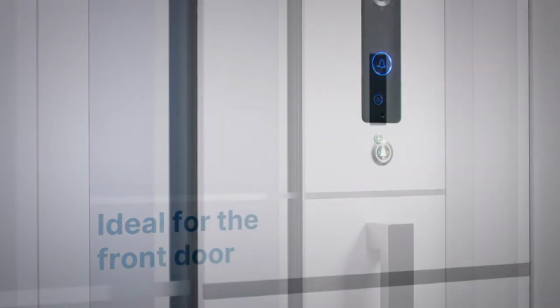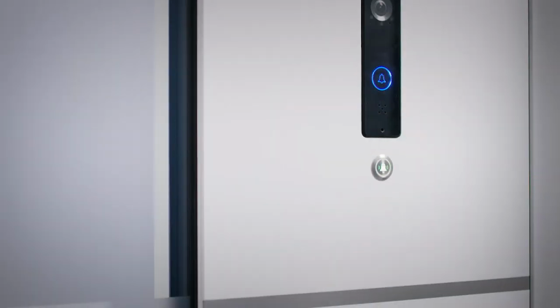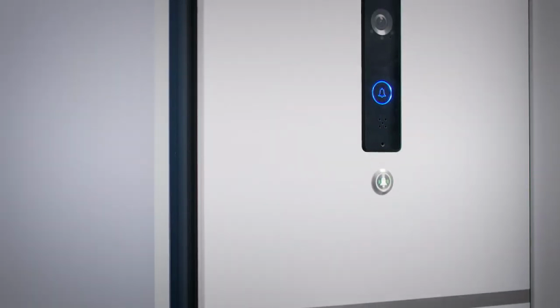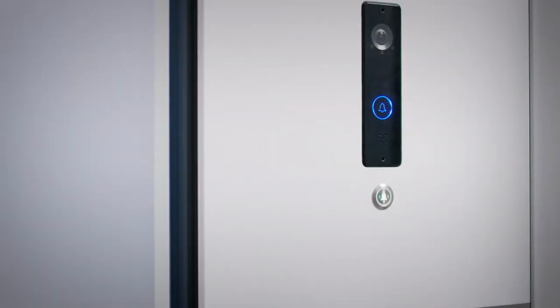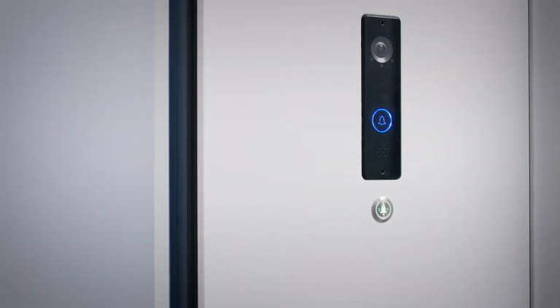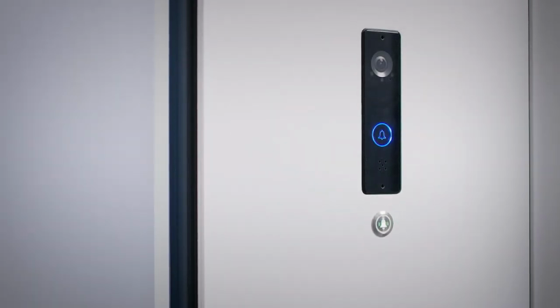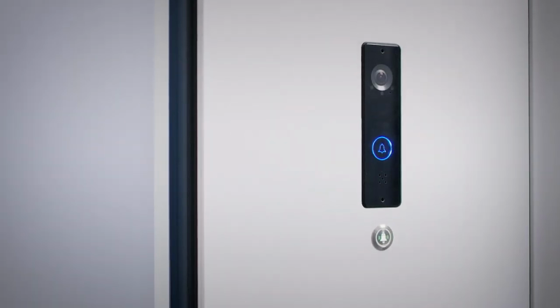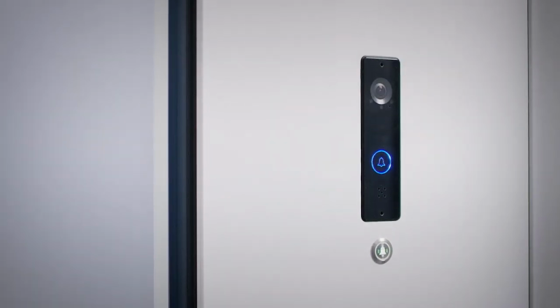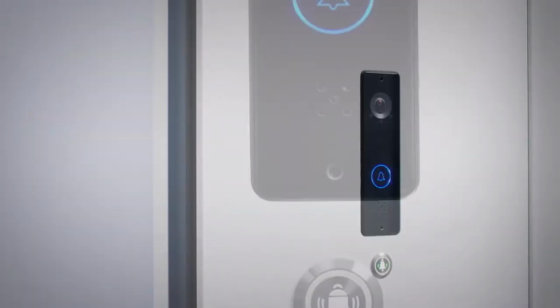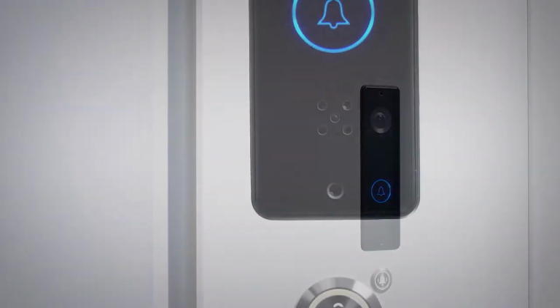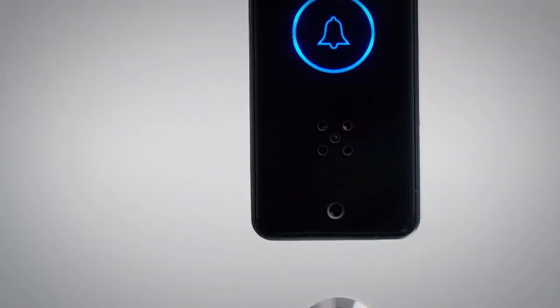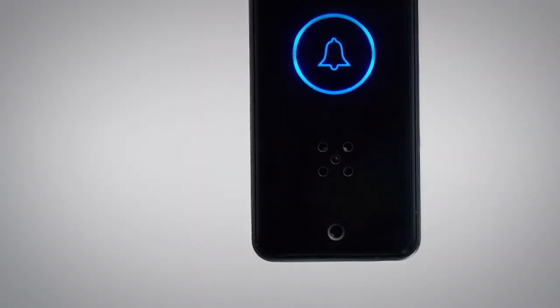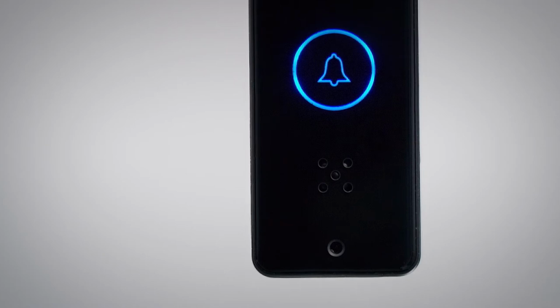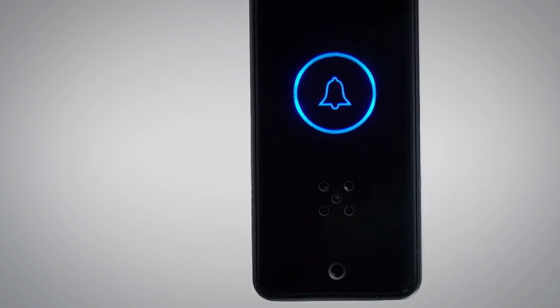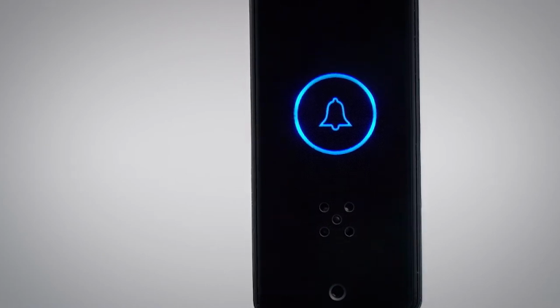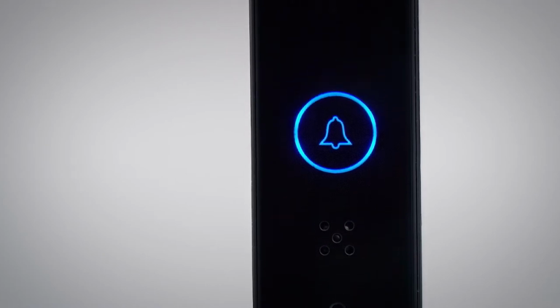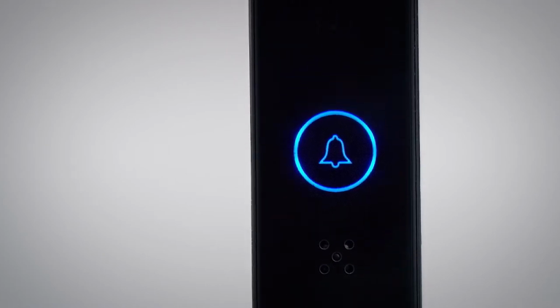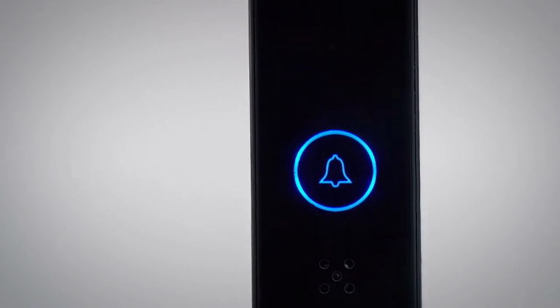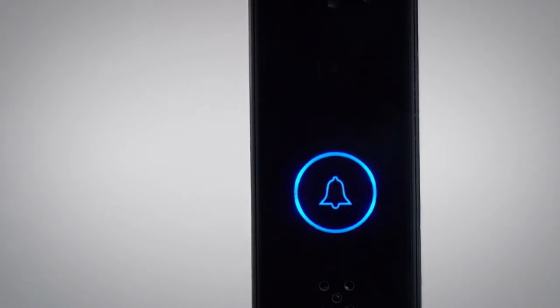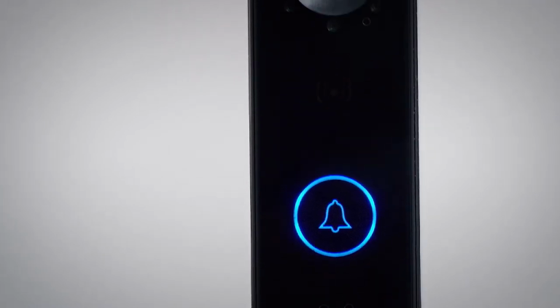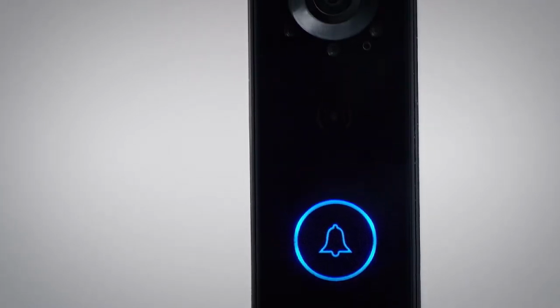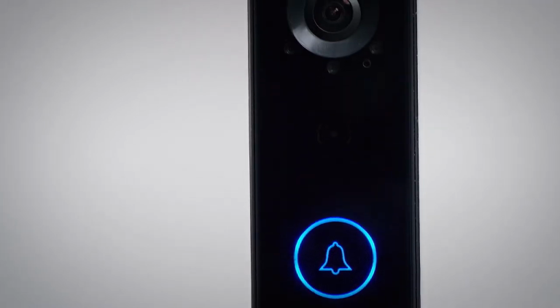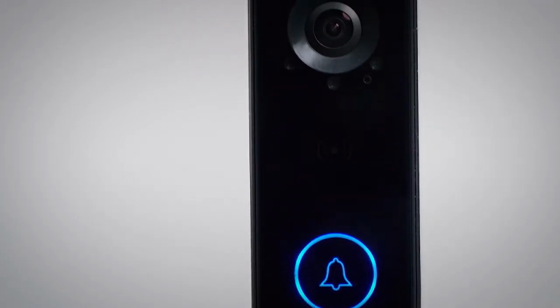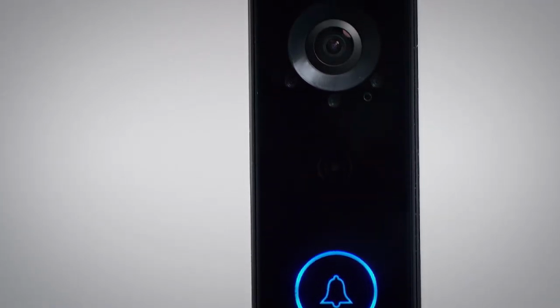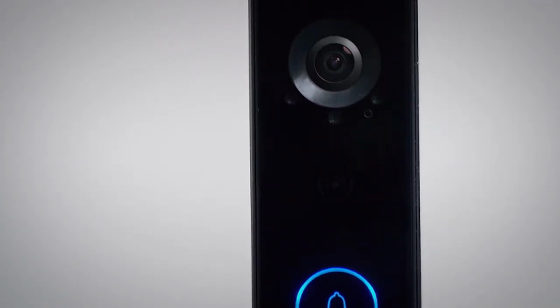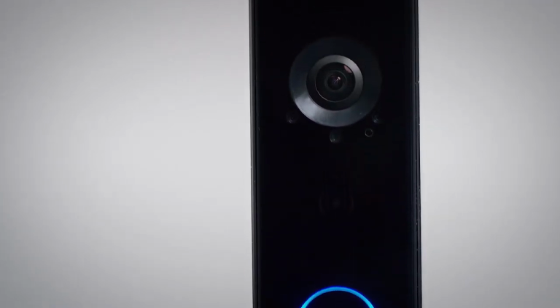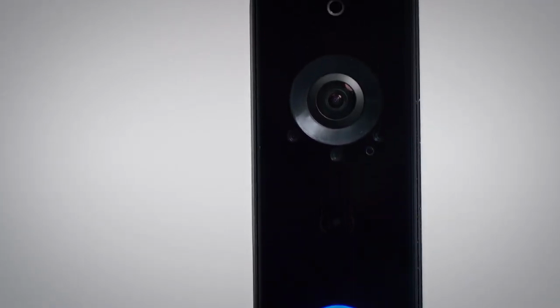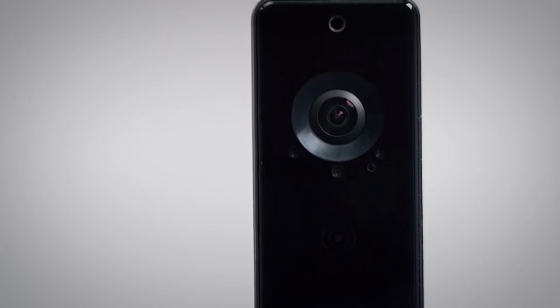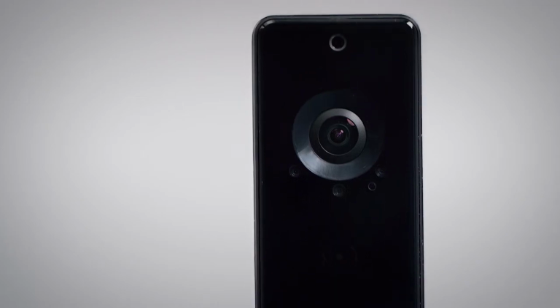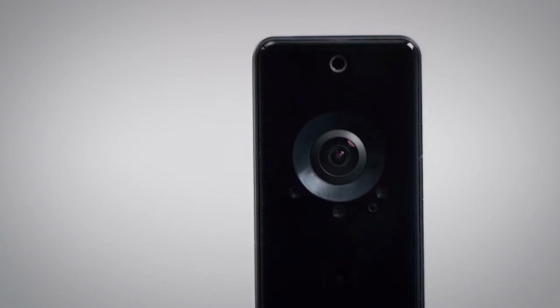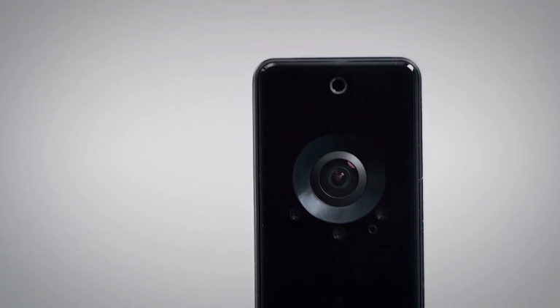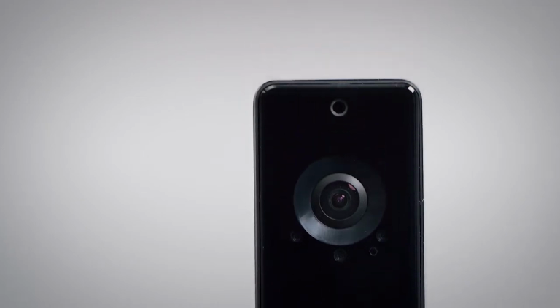The interactive video door intercom system can be conveniently operated via smartphone. It enables you to contact your visitor wherever you happen to be, whether at home or out and about.